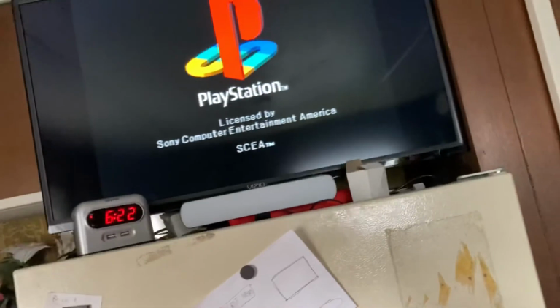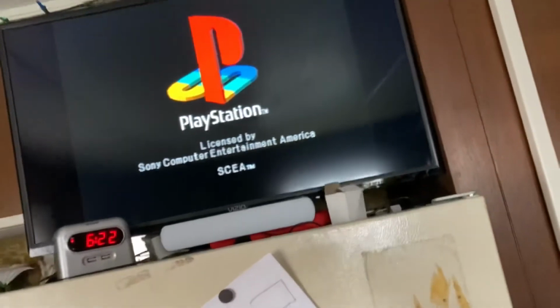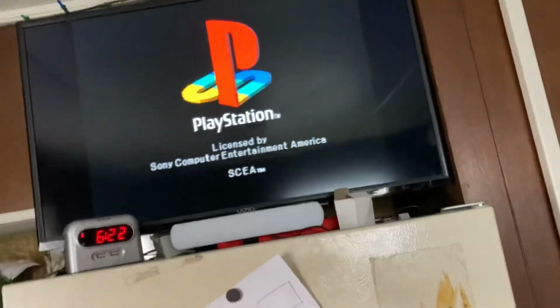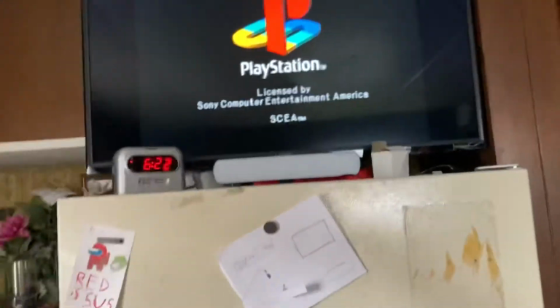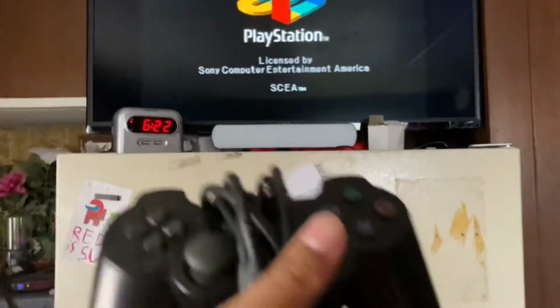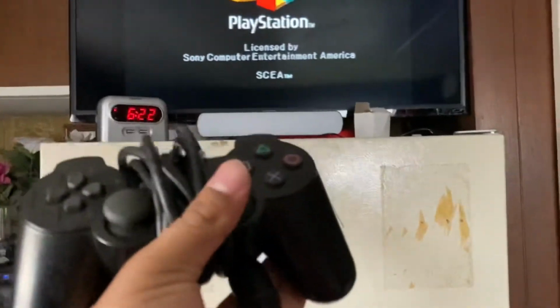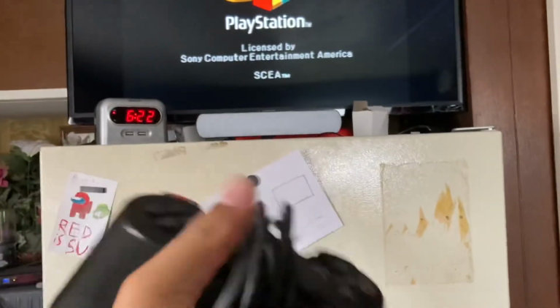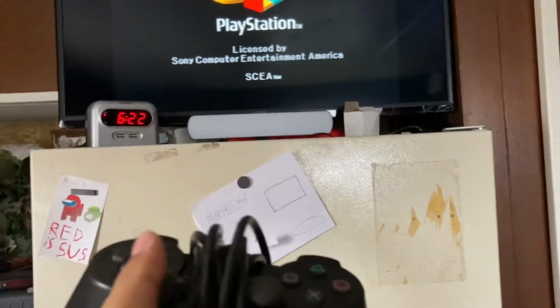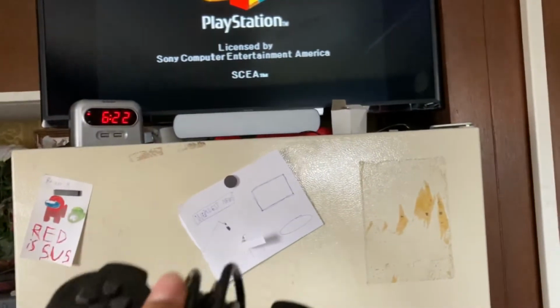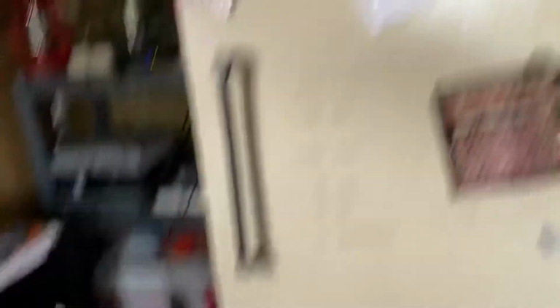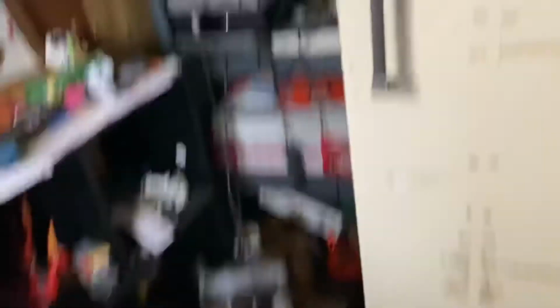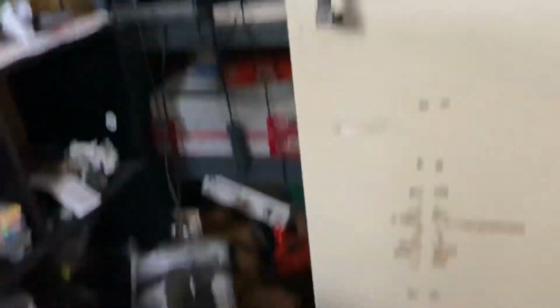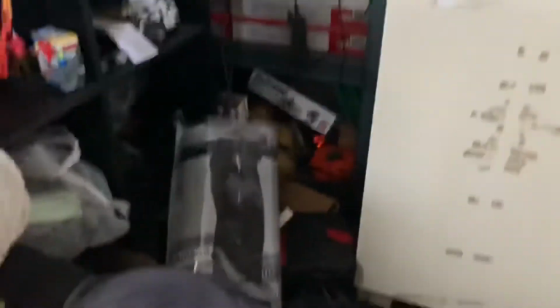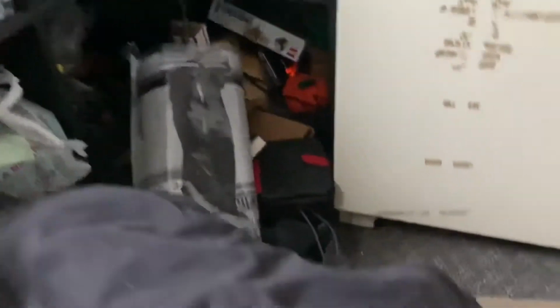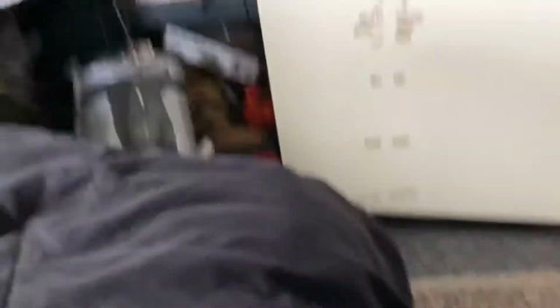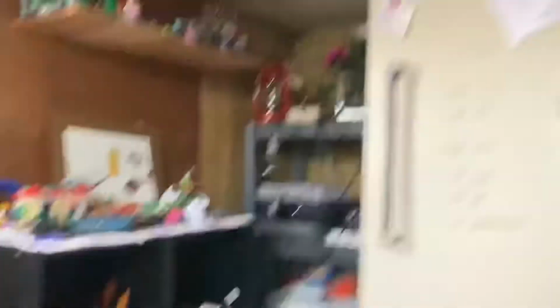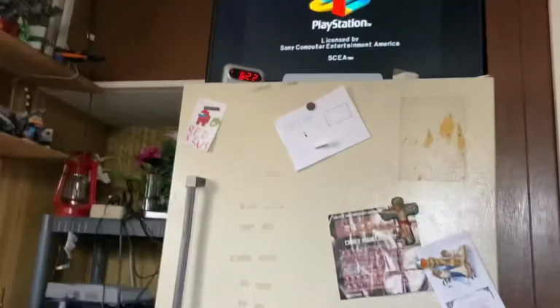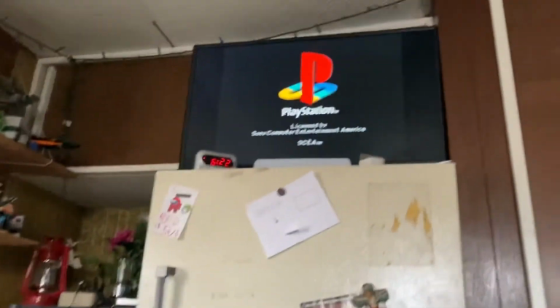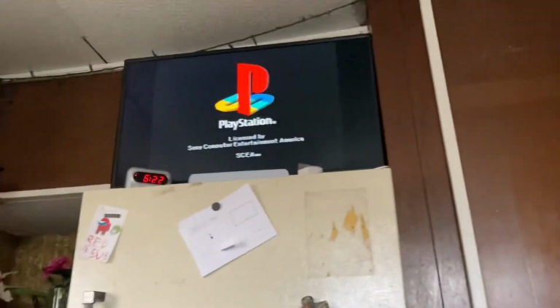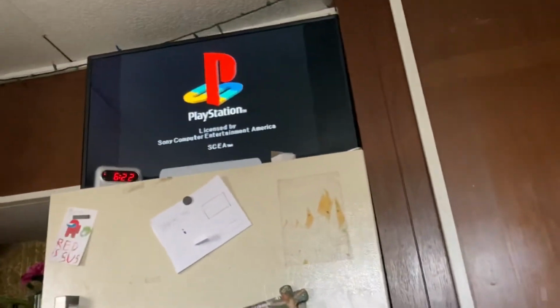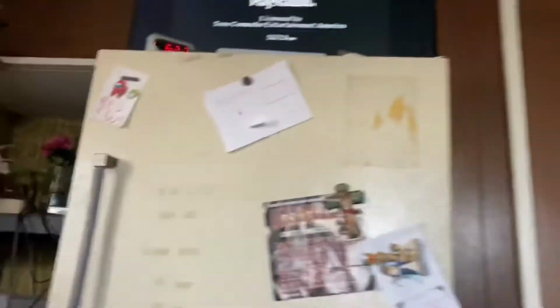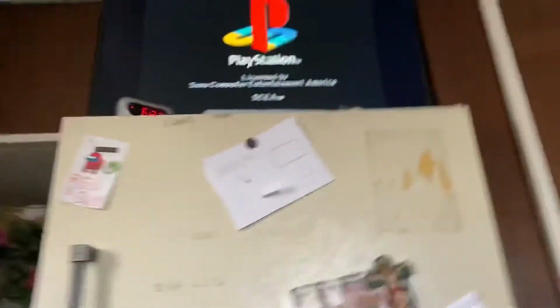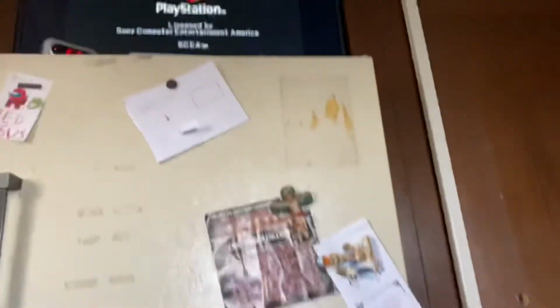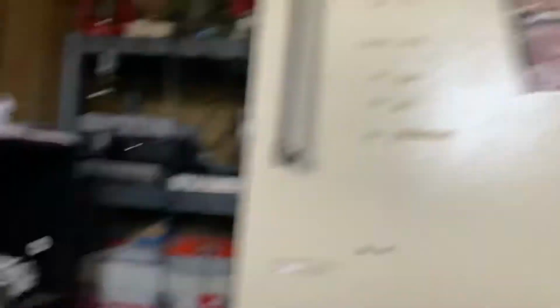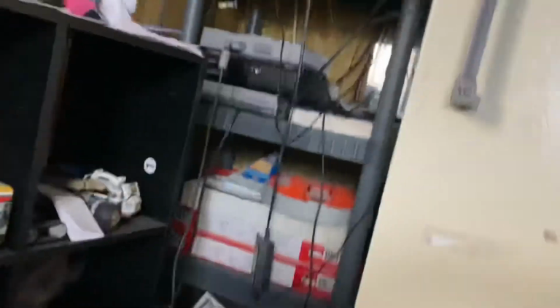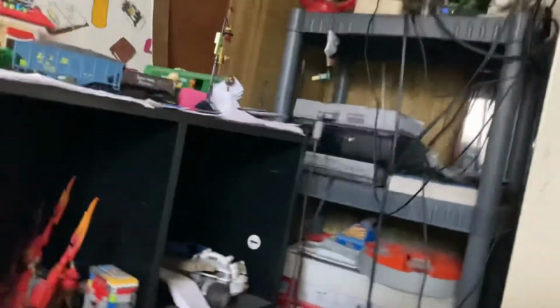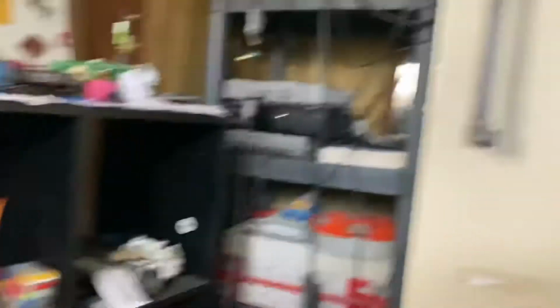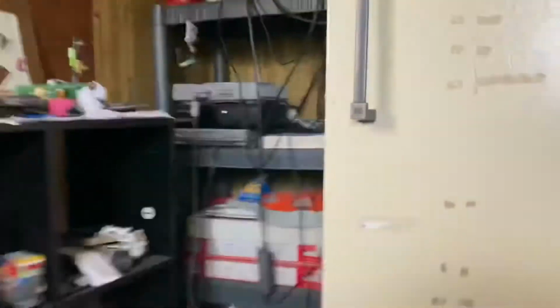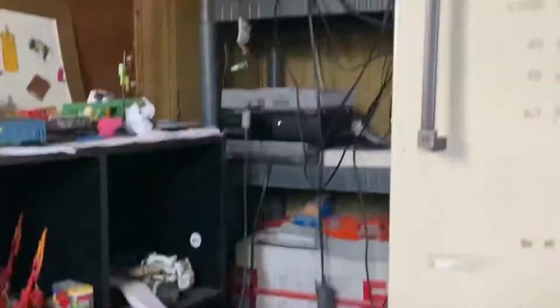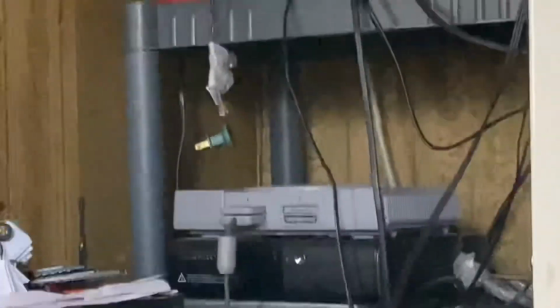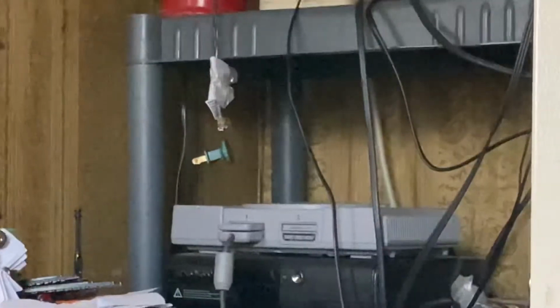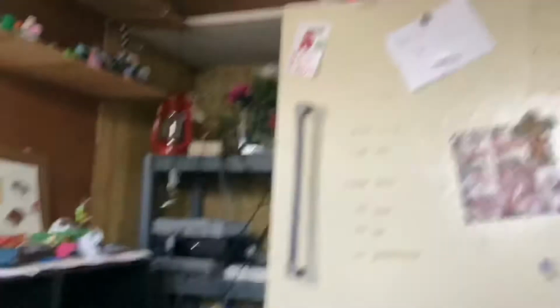Looks like it's reading the disc — one with analogs. It's a PlayStation 2, and I checked, and it does work. I cleaned the disc and everything, and I even got myself a memory card in there.